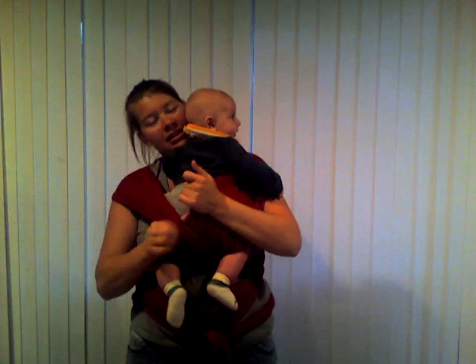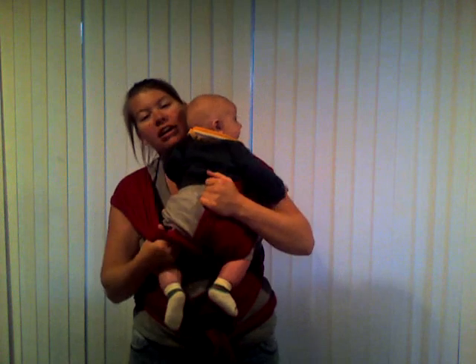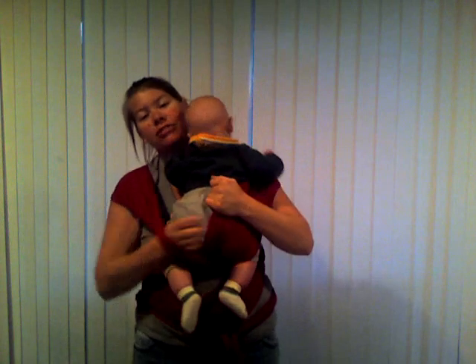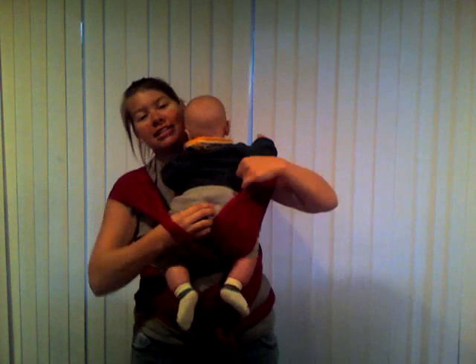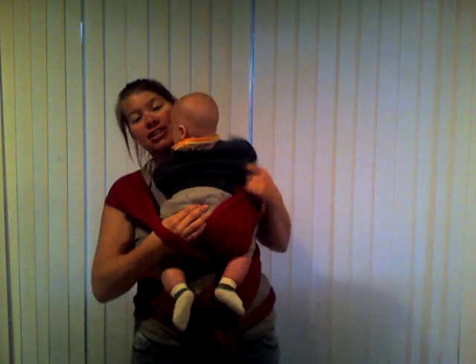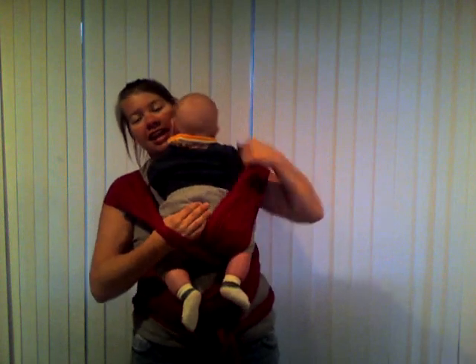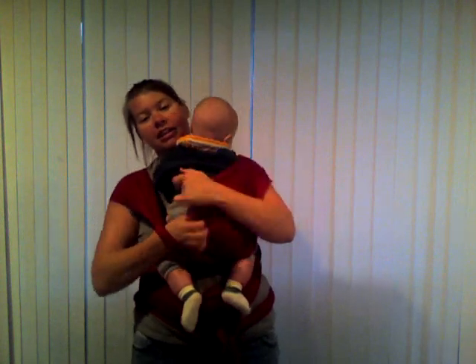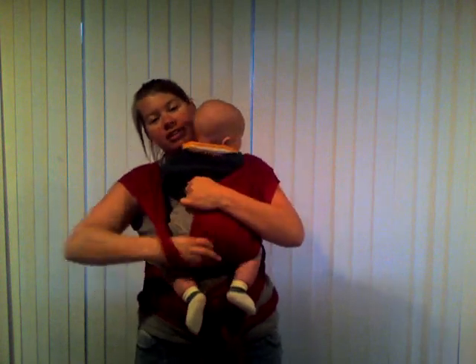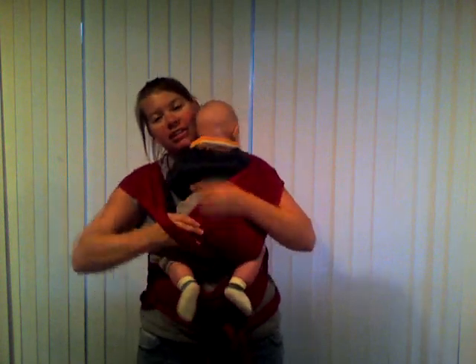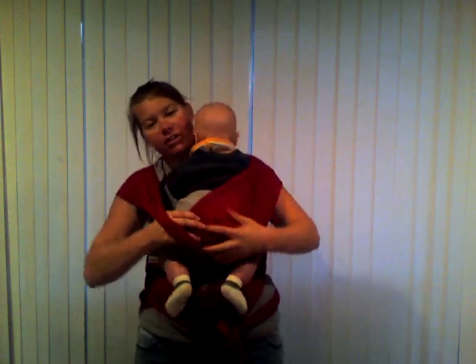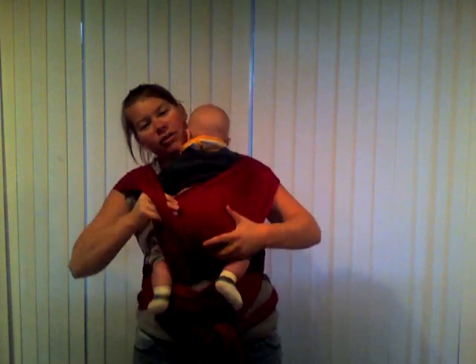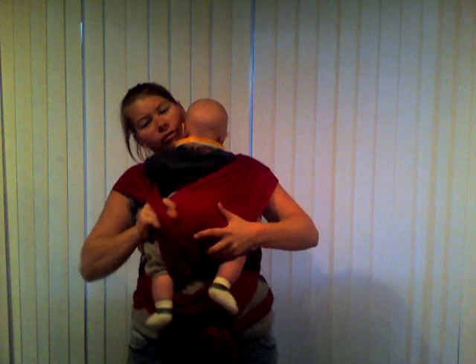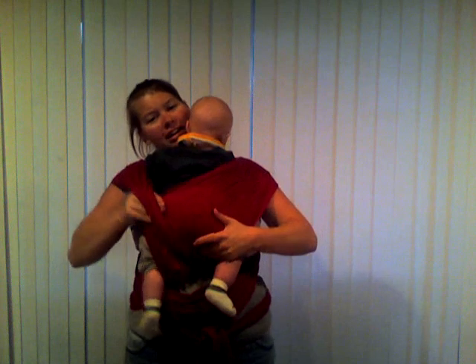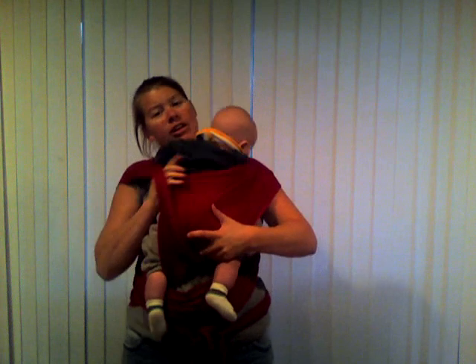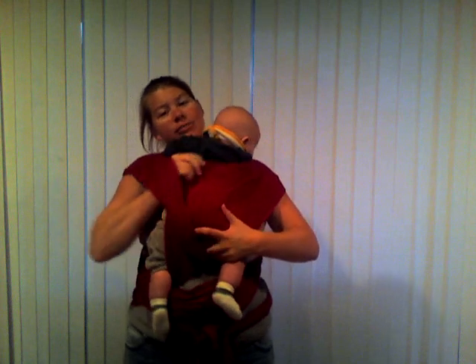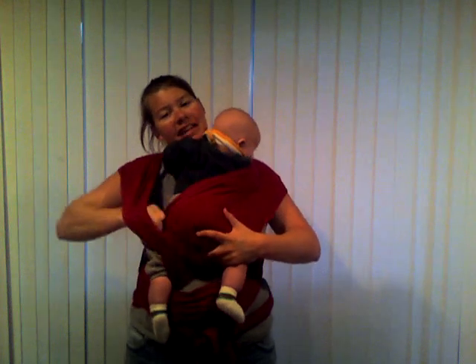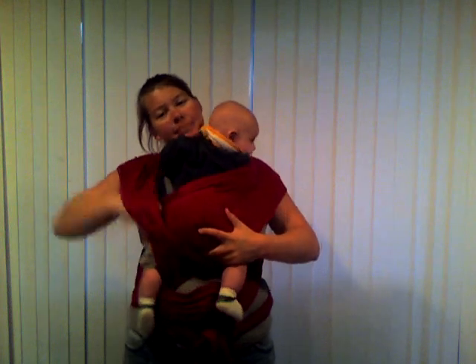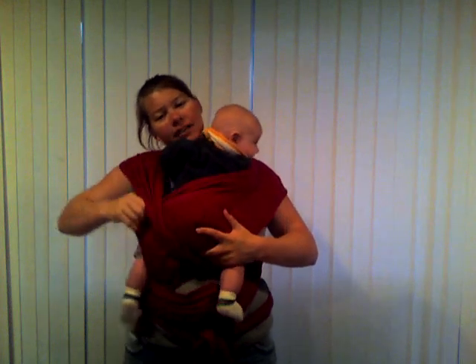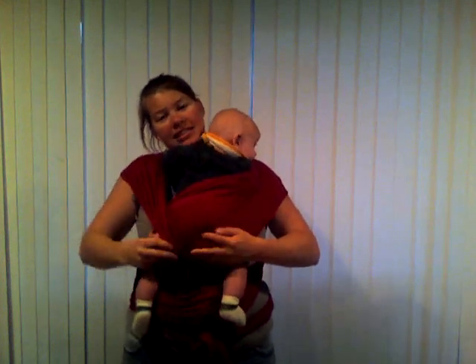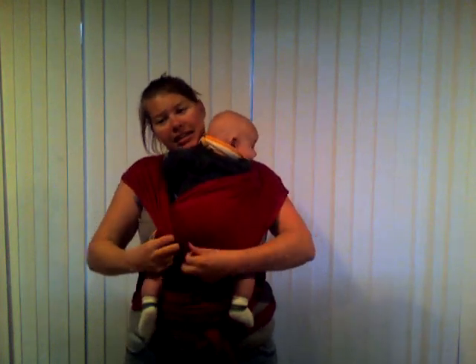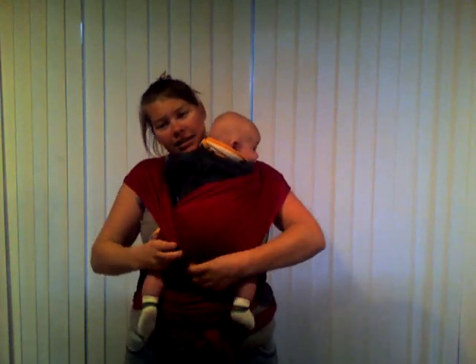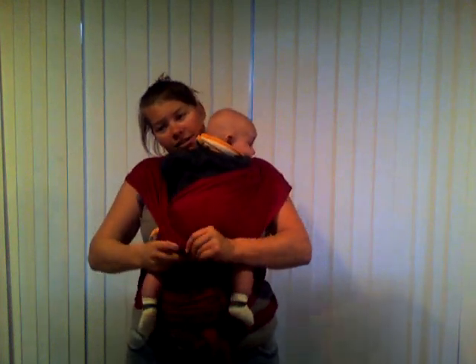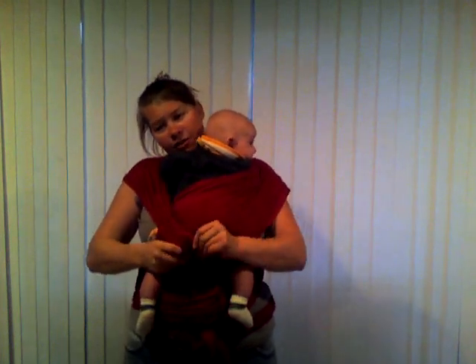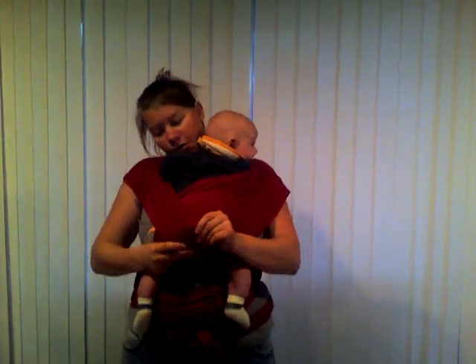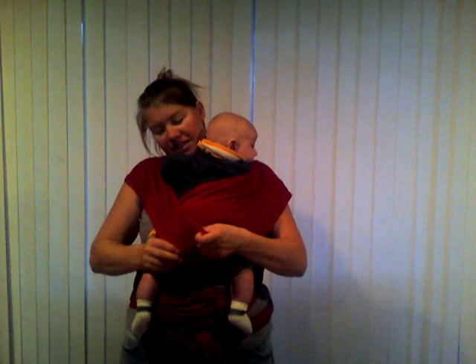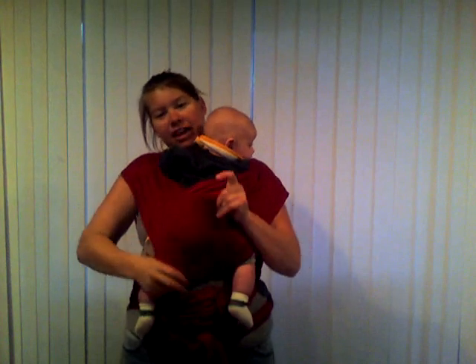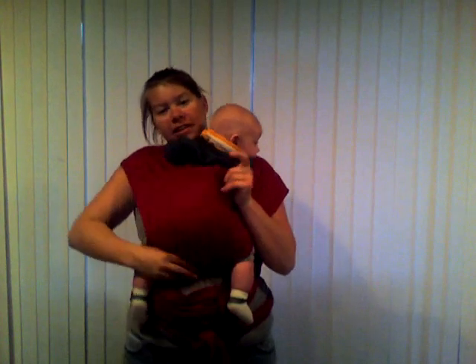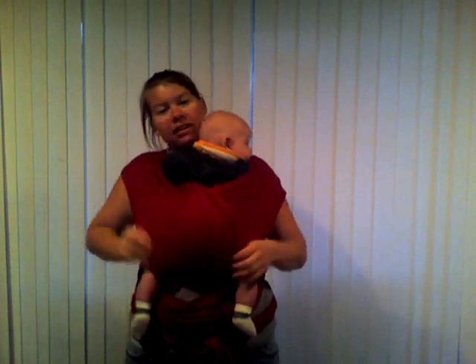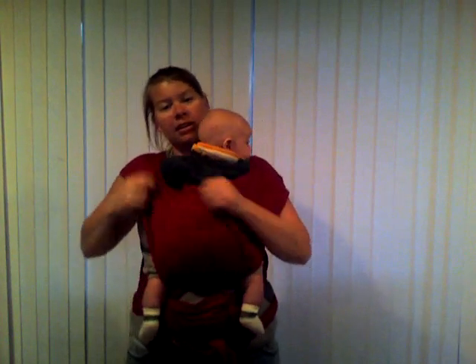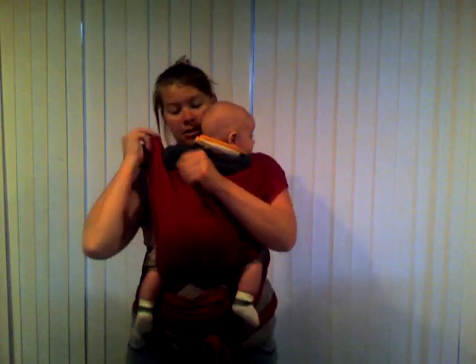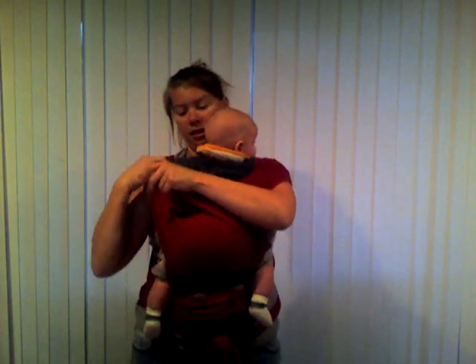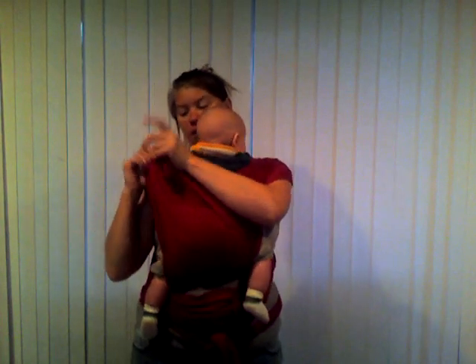Then what I do next, I just take and spread the material out while you're holding on to him, so it makes a nice pocket for him to sit in. Just fold out both pieces of fabric there. There you go, buddy.